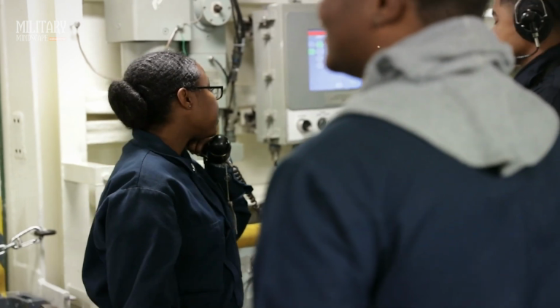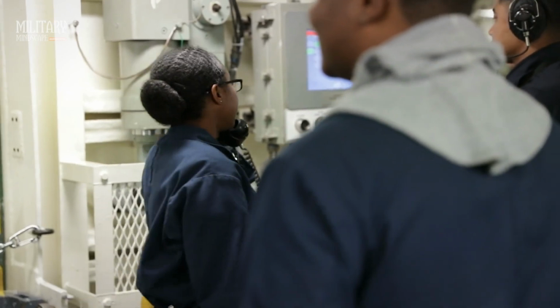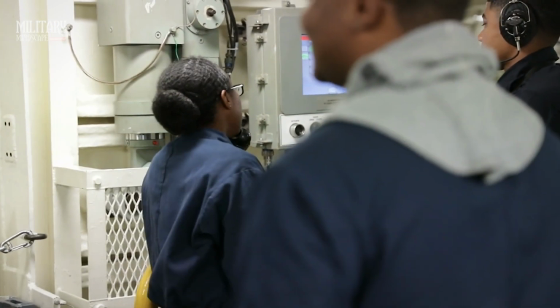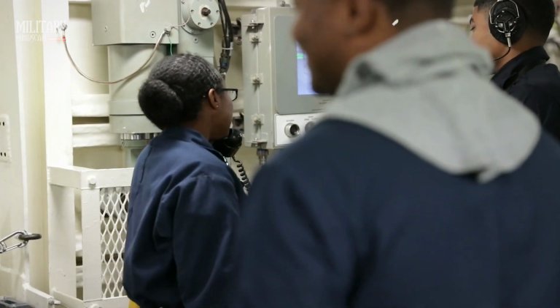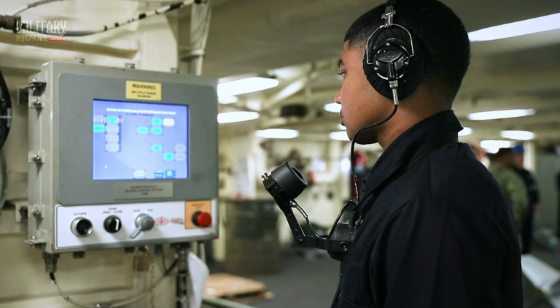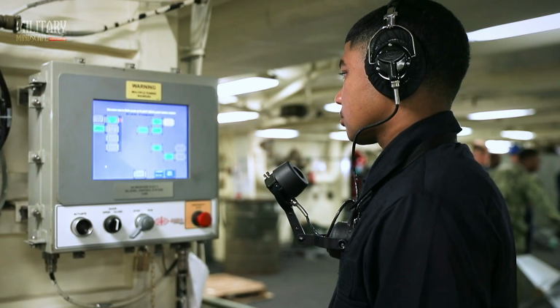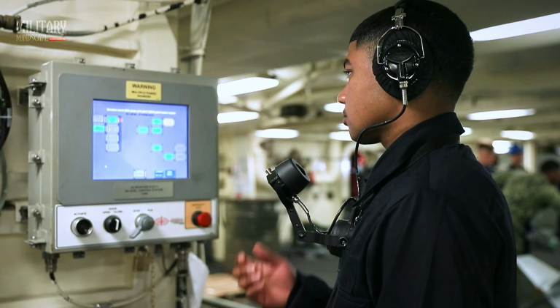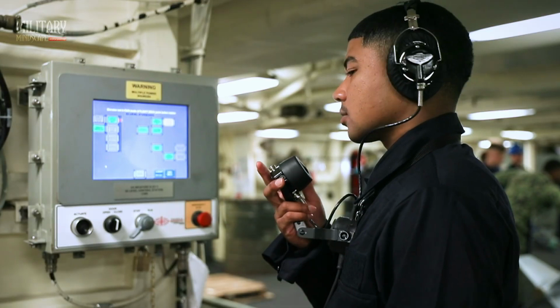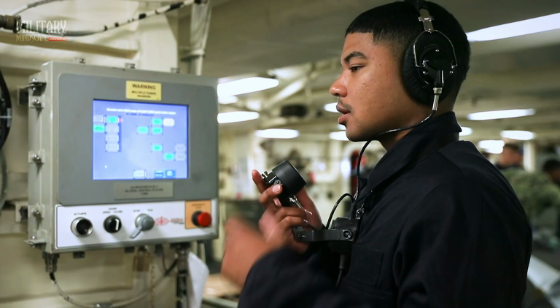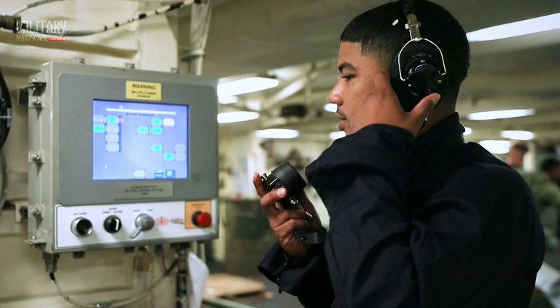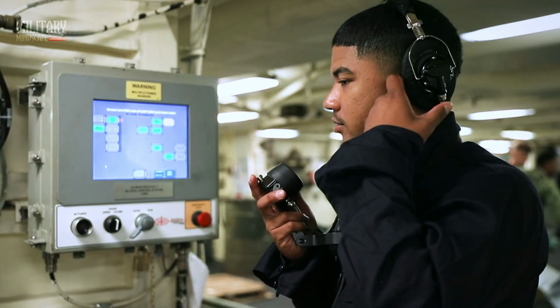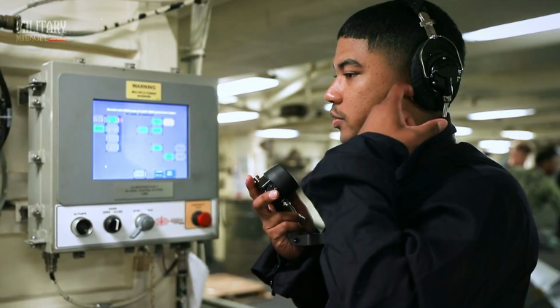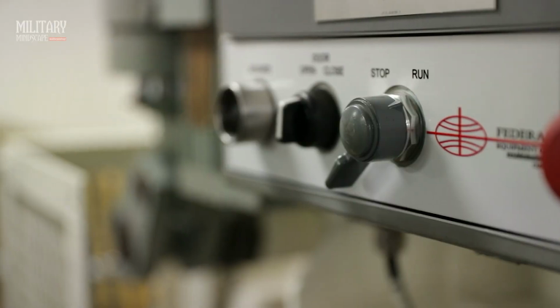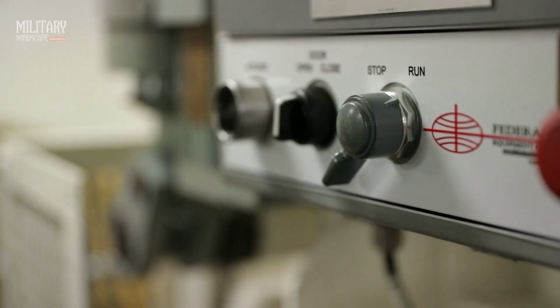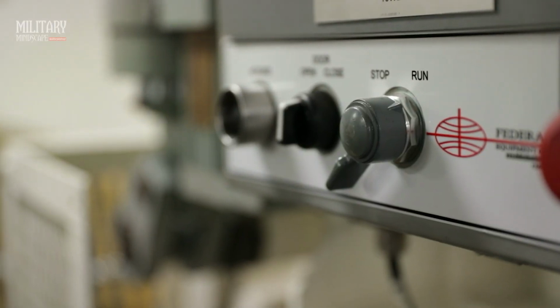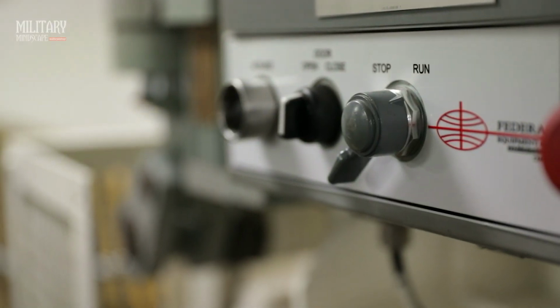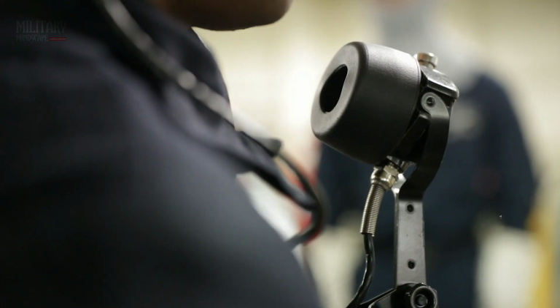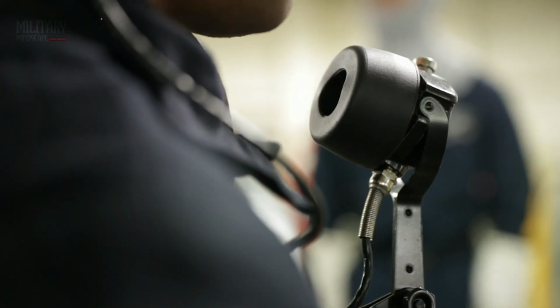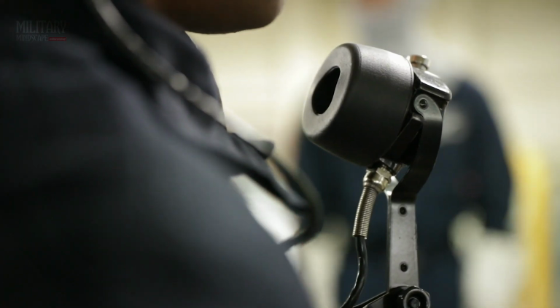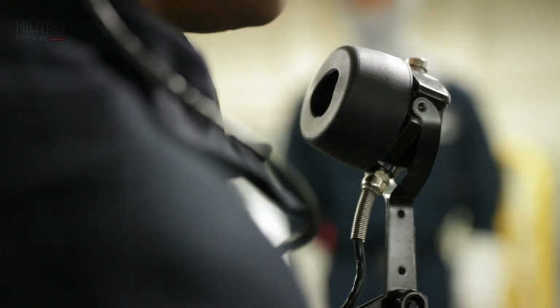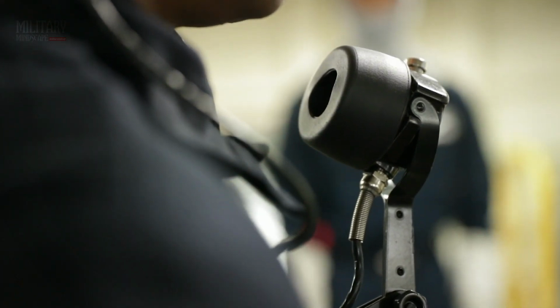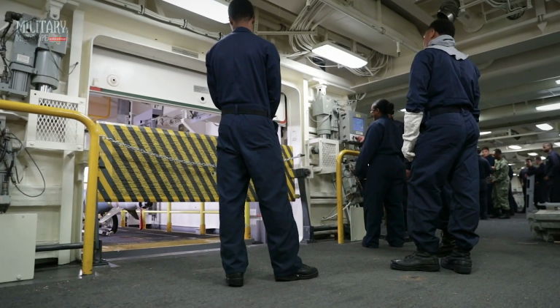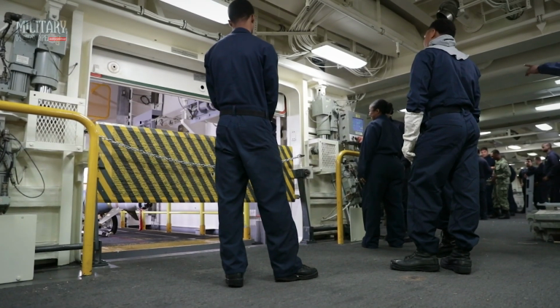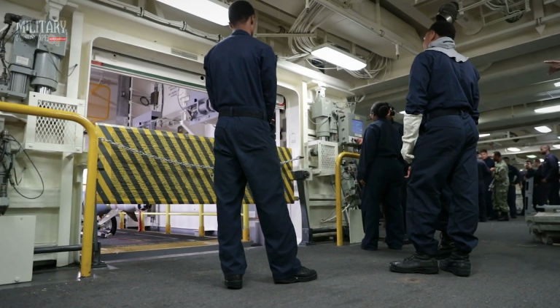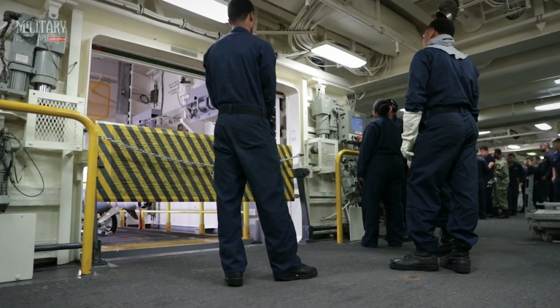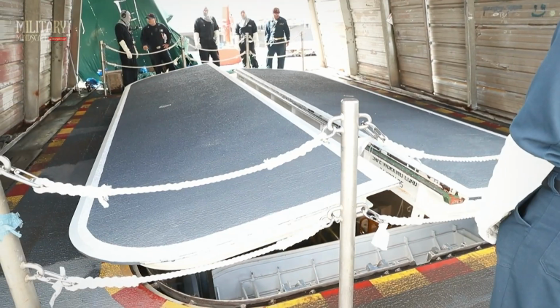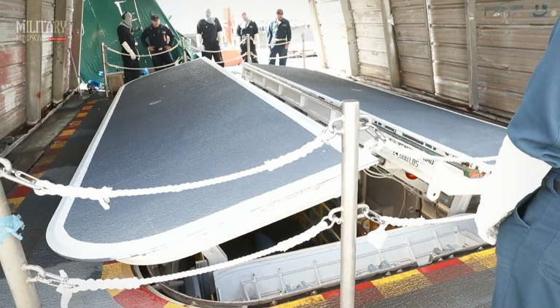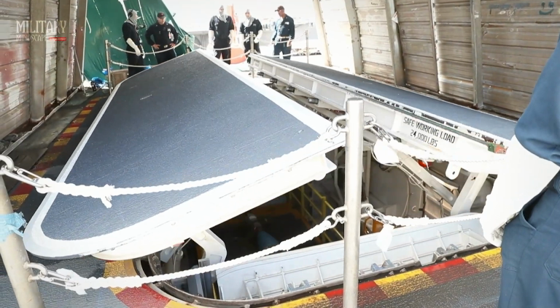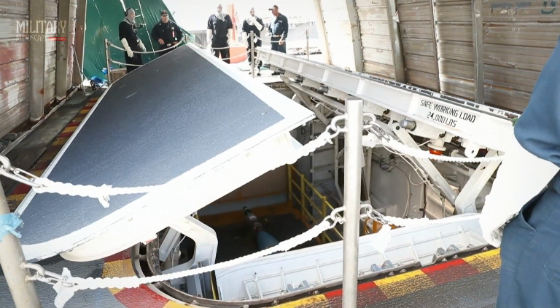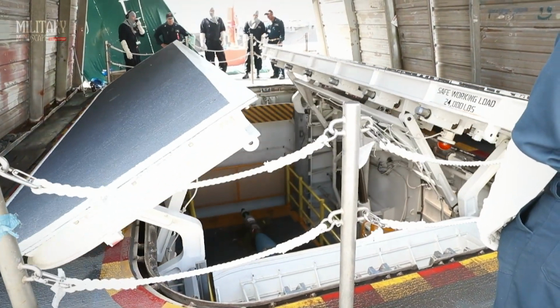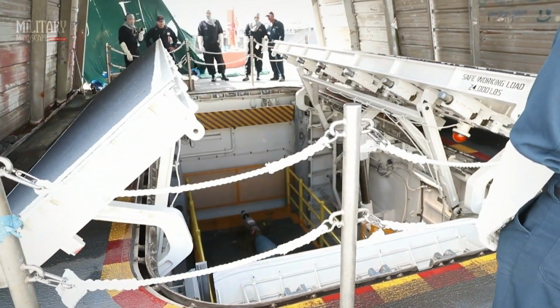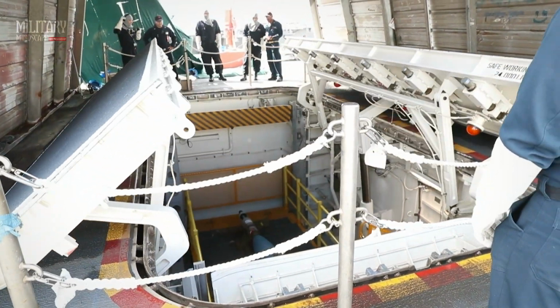Moving further below deck, we enter the nerve center of the carrier: the Combat Information Center. Here, advanced radar systems, communication networks, and tactical displays come together, providing the crew with an unmatched situational awareness.